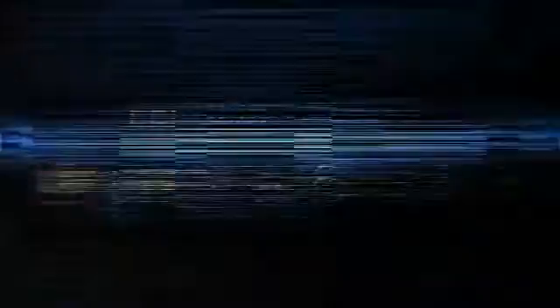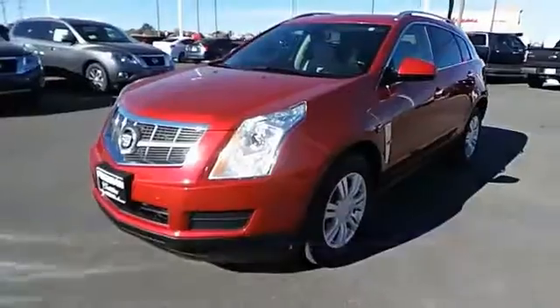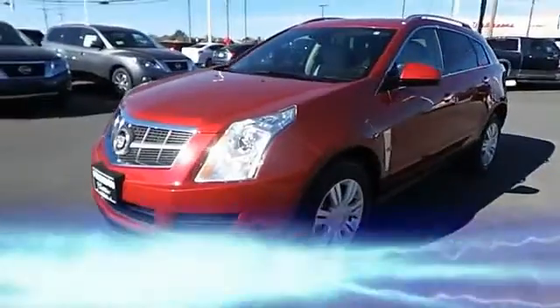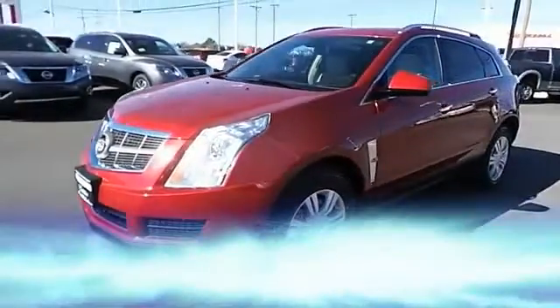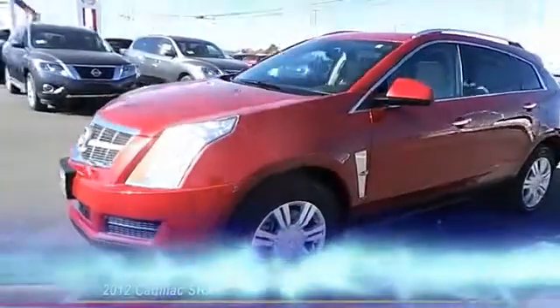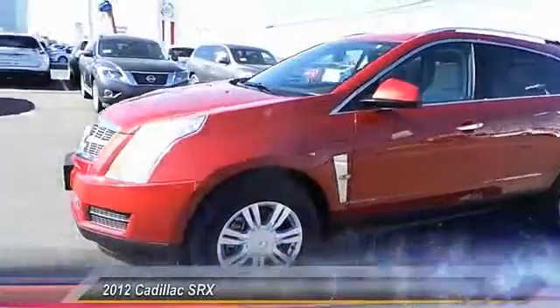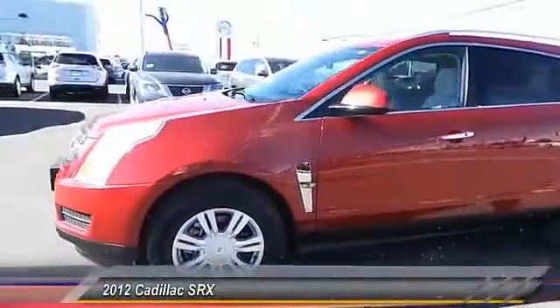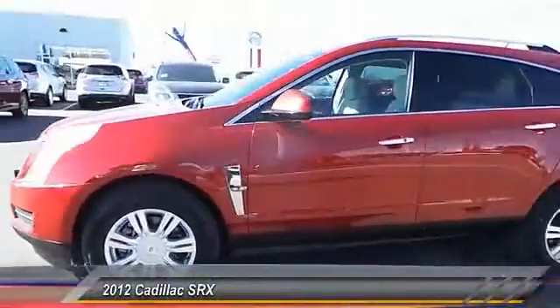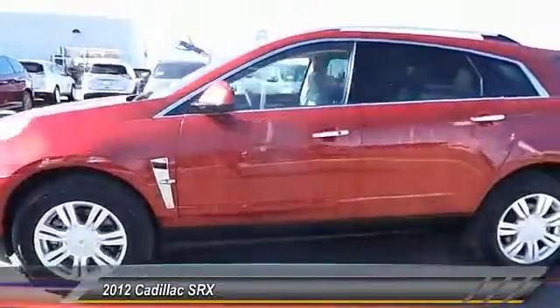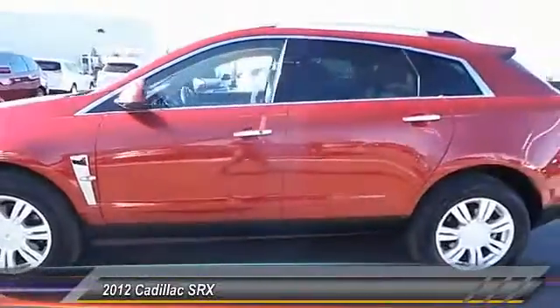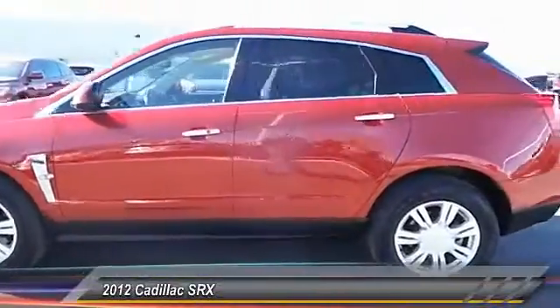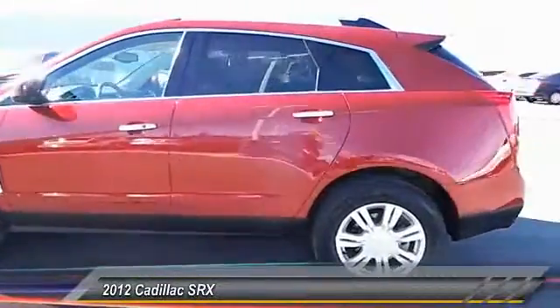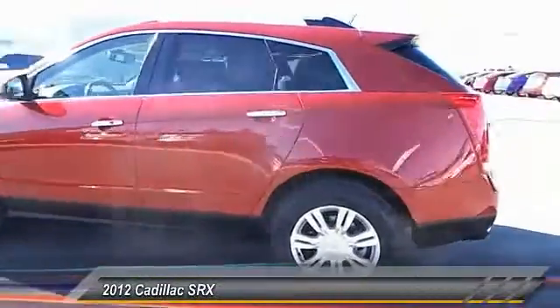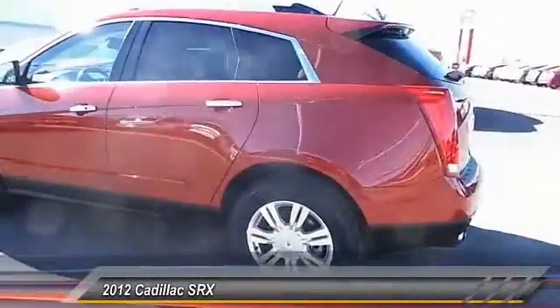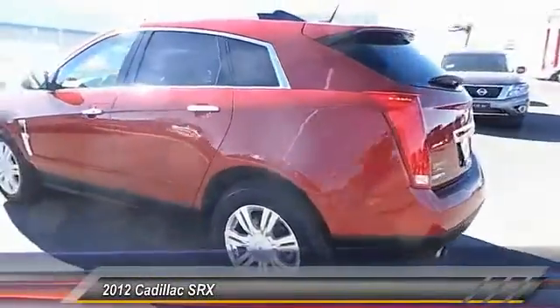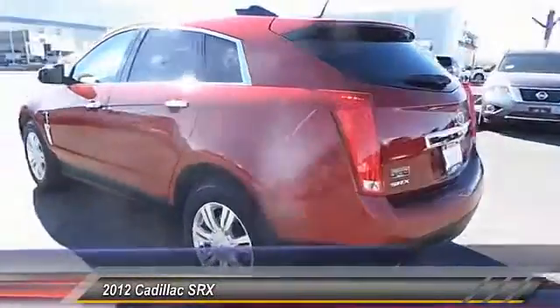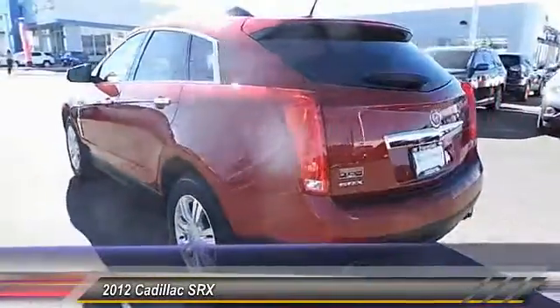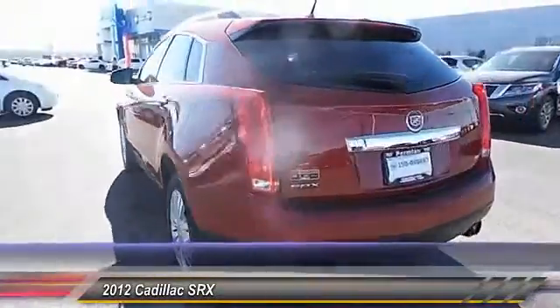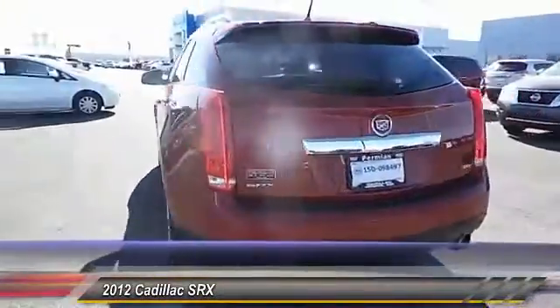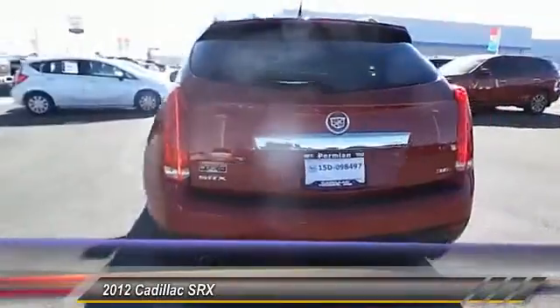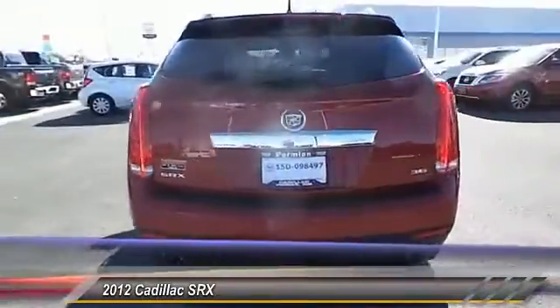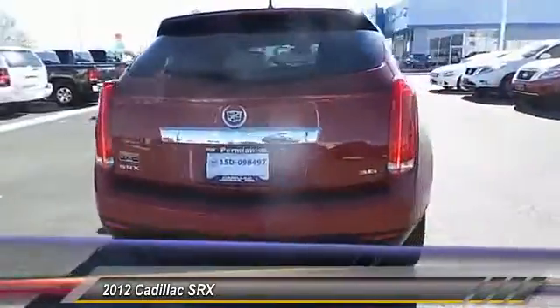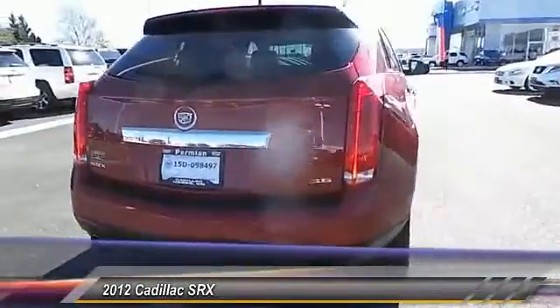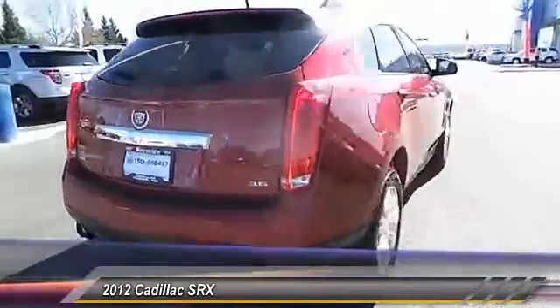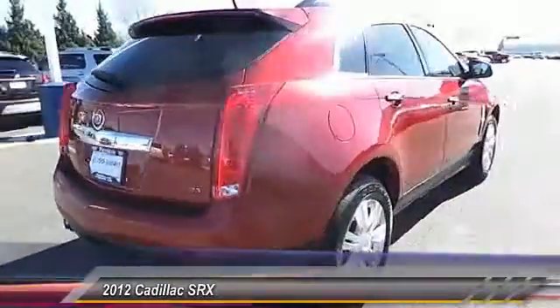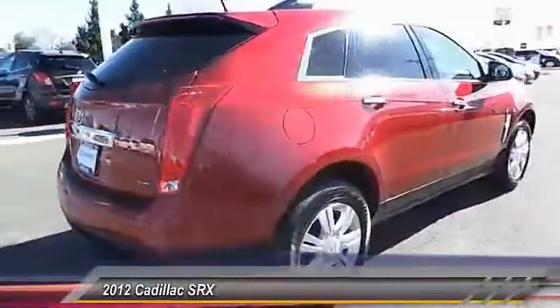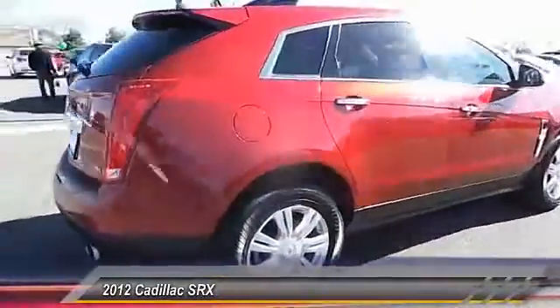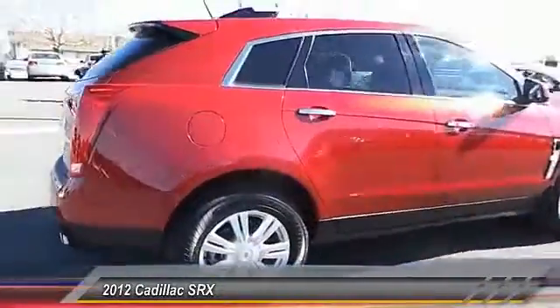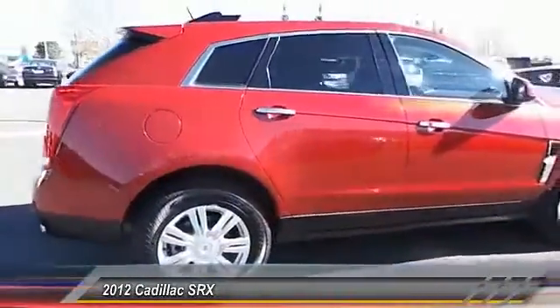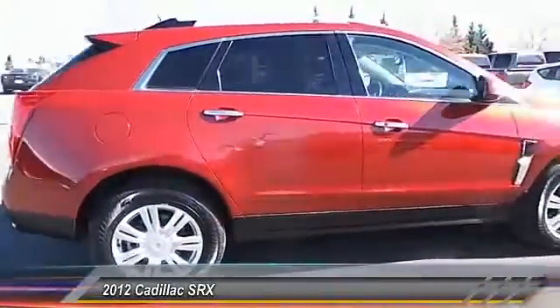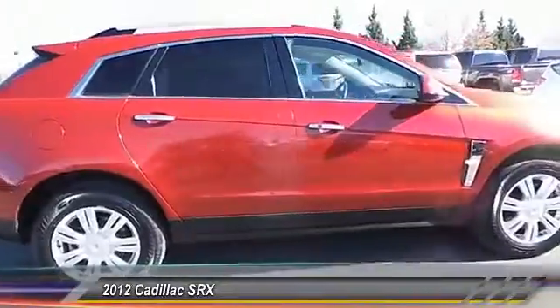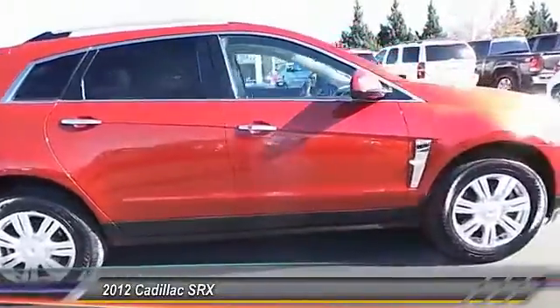The 2012 Cadillac SRX. The Cadillac SRX is beautiful from every angle. For driving enthusiasts, there's track-tuned handling, advanced engine power, and the added confidence of available all-wheel drive.